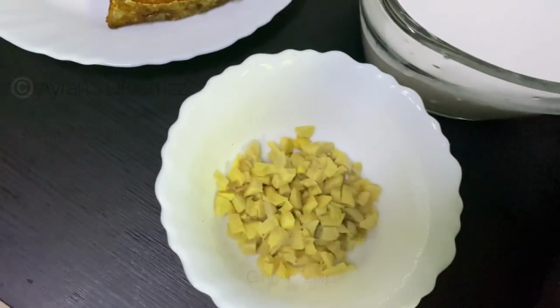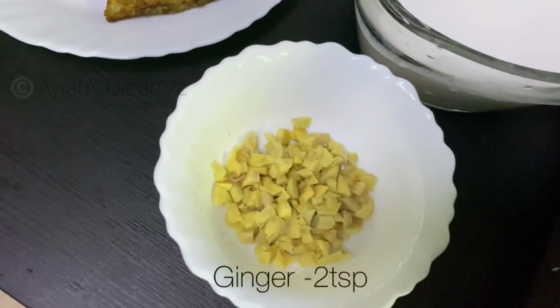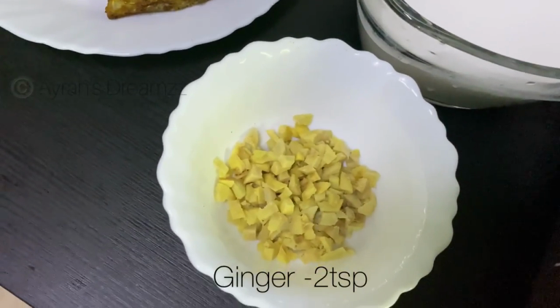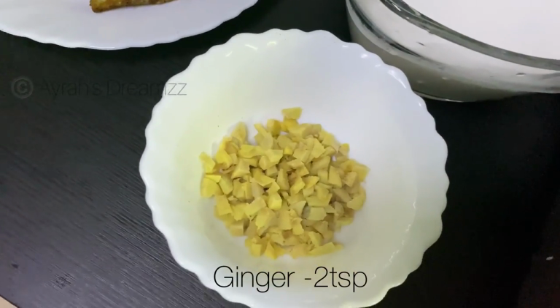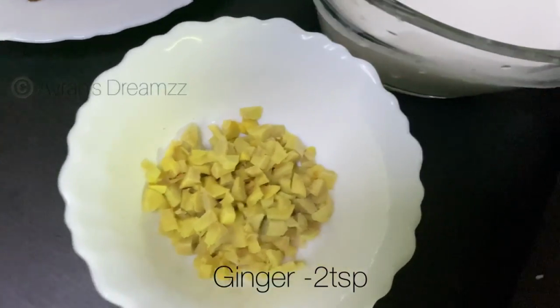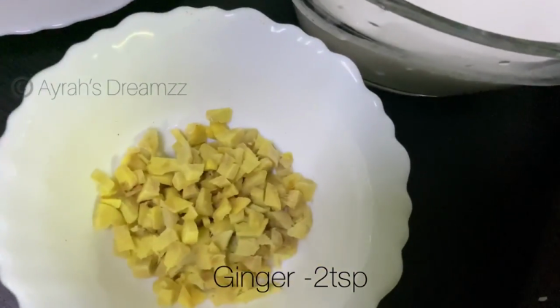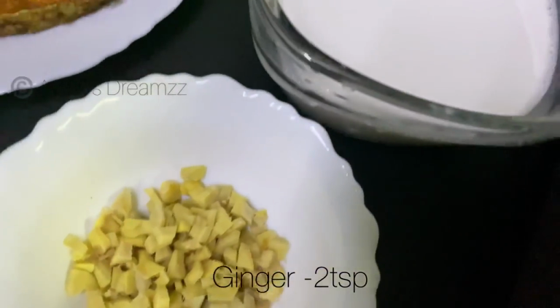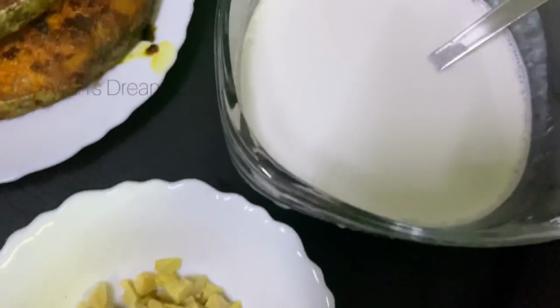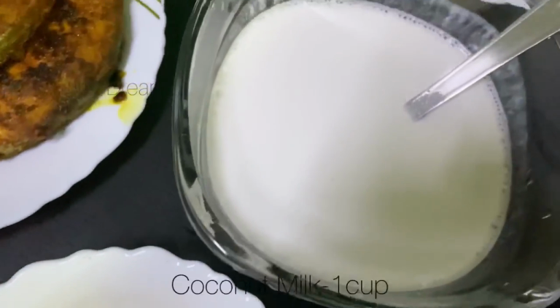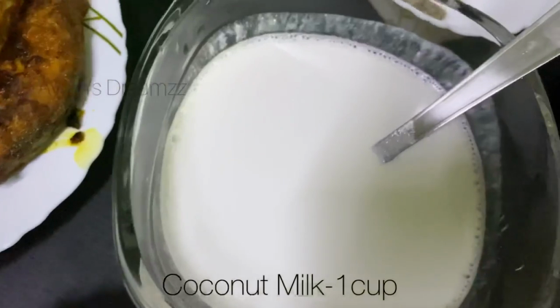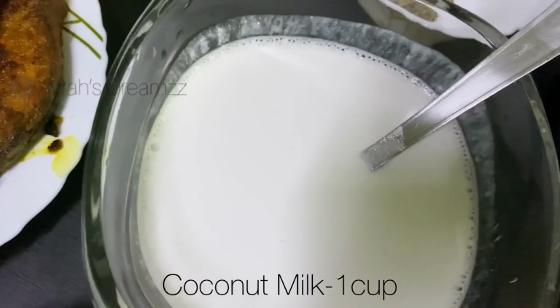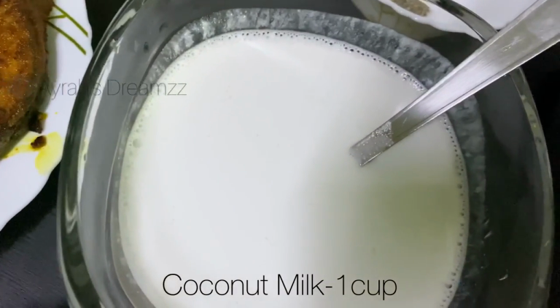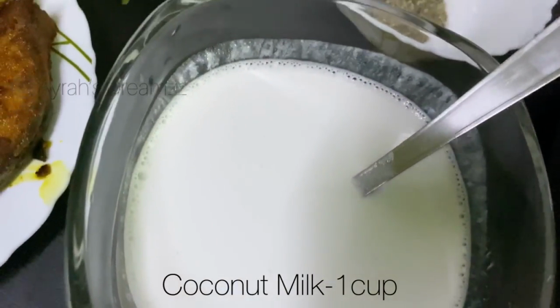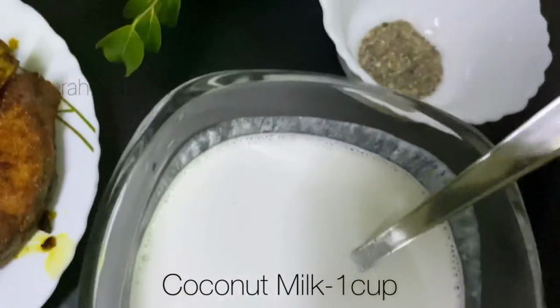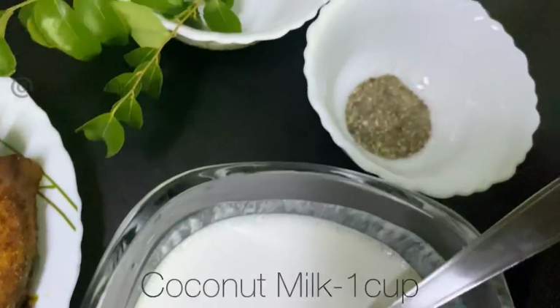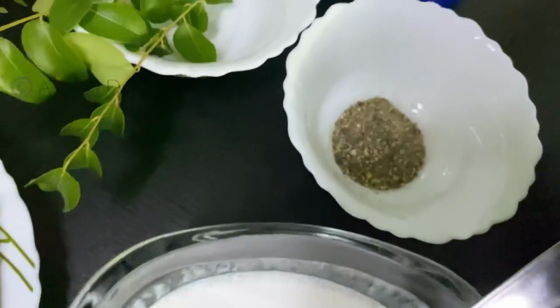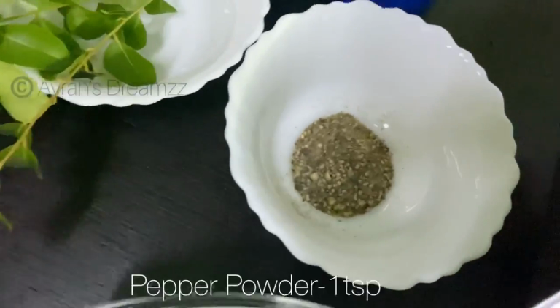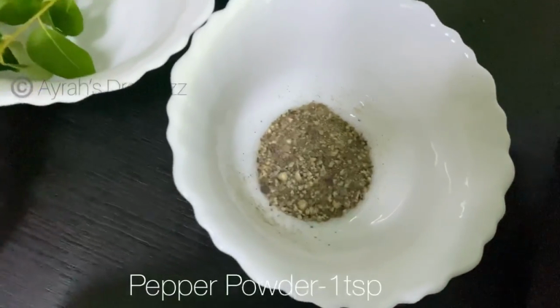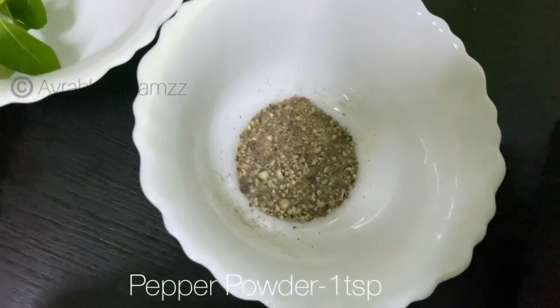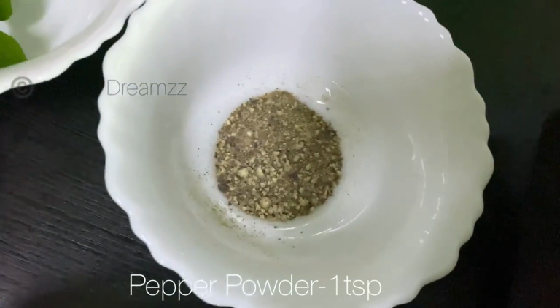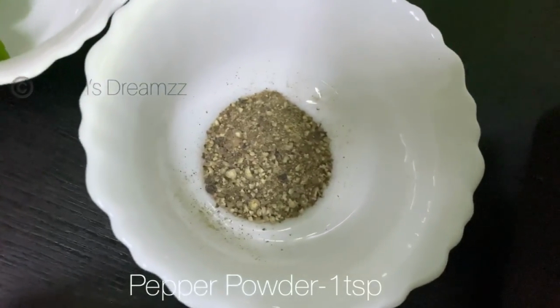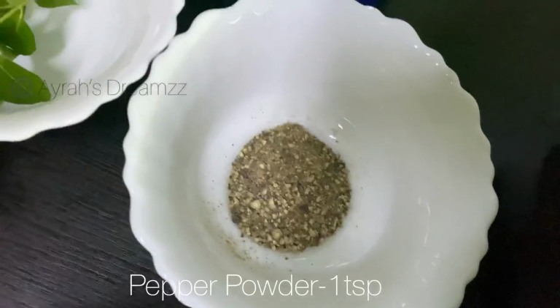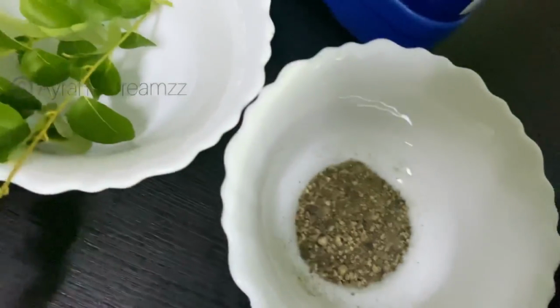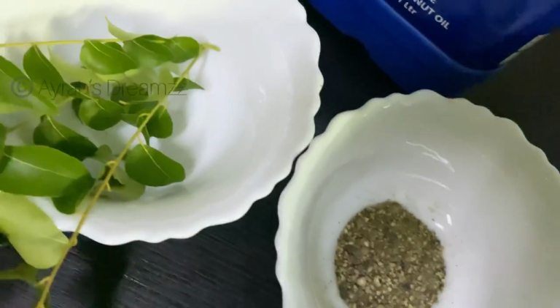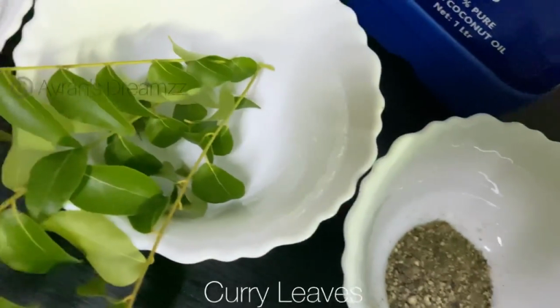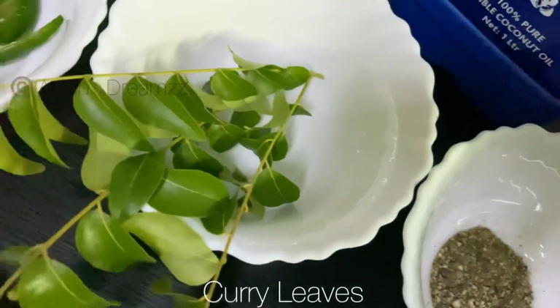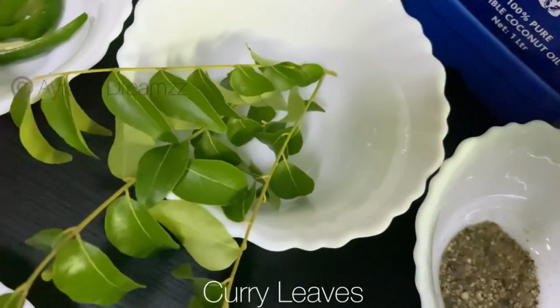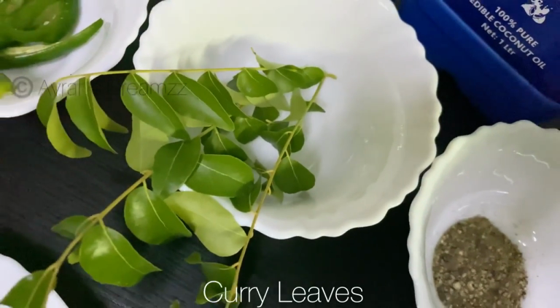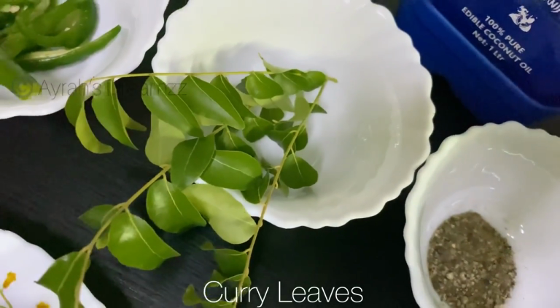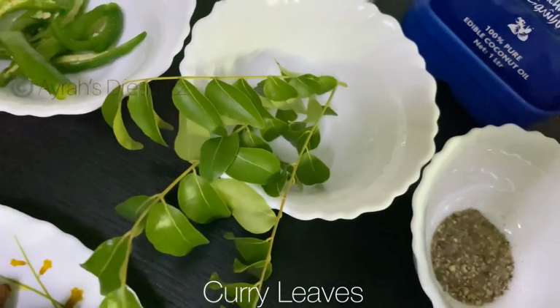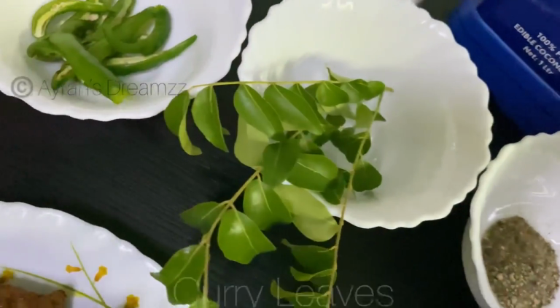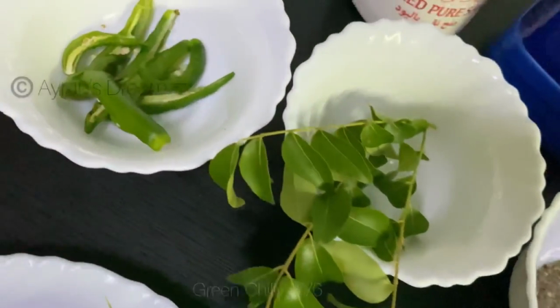Add 1 cup of coconut milk, 1 teaspoon pepper powder, 1 teaspoon curry, and 1 cup of onion.